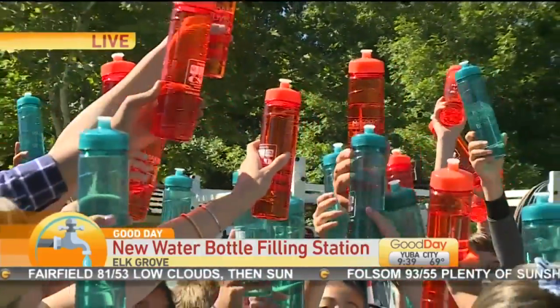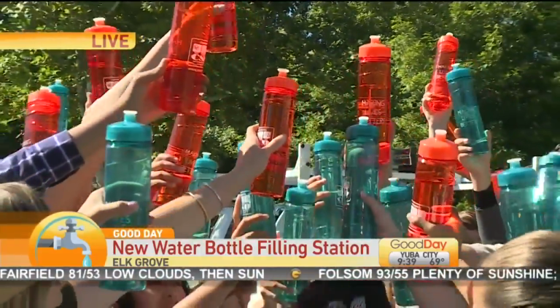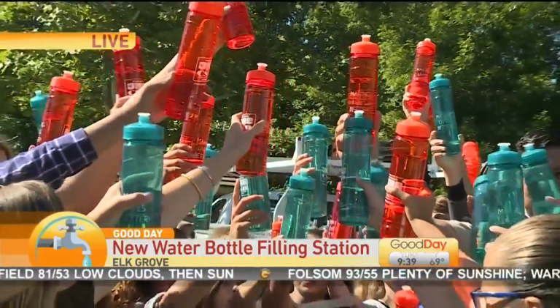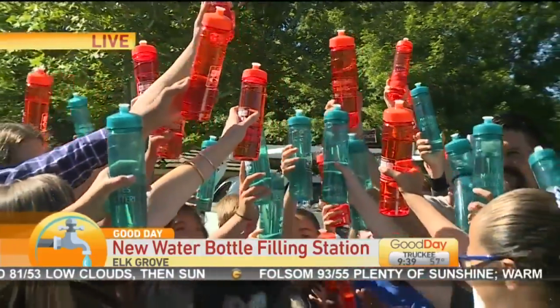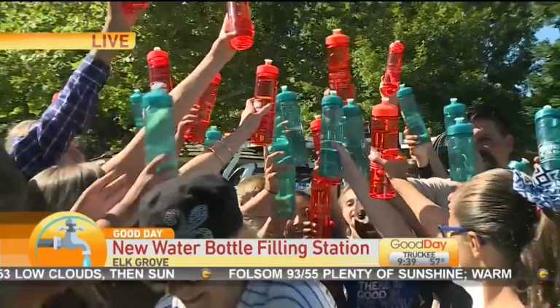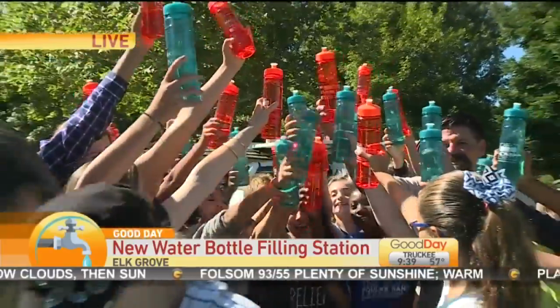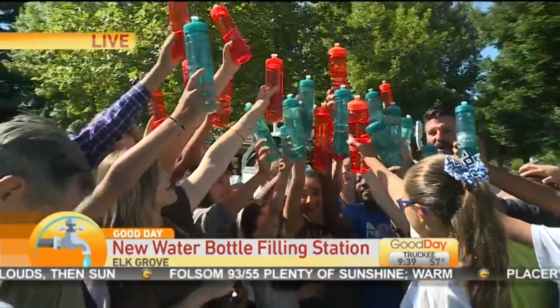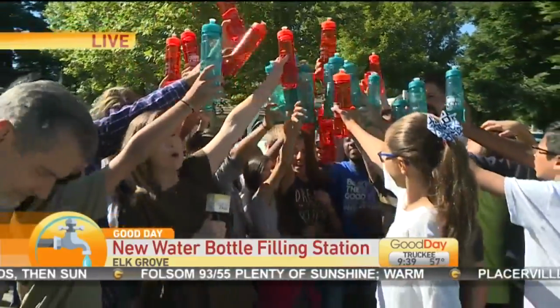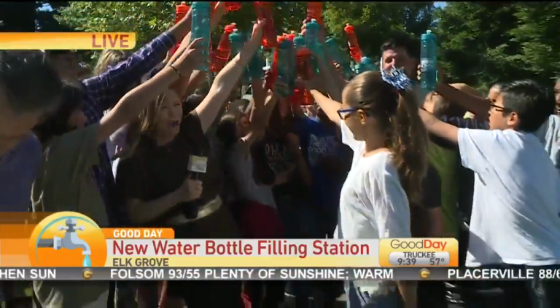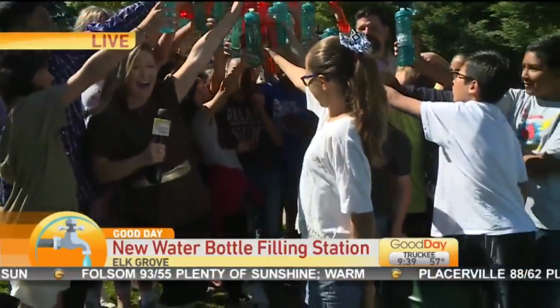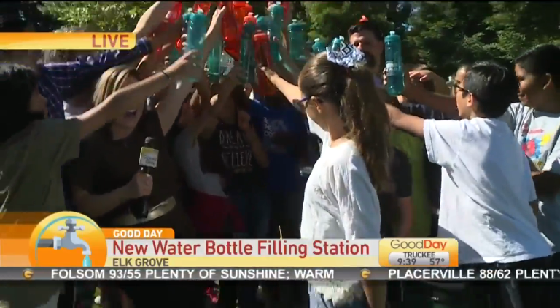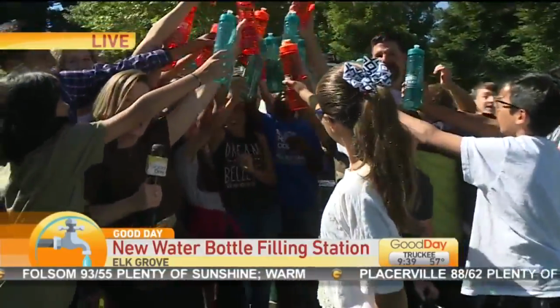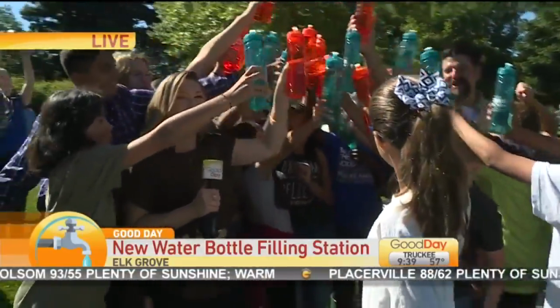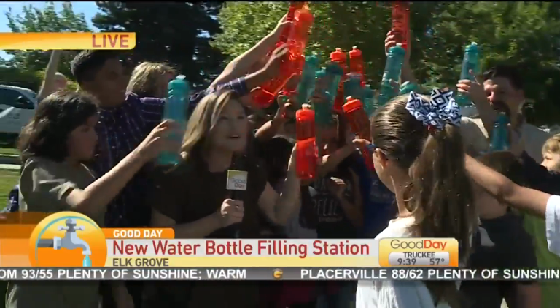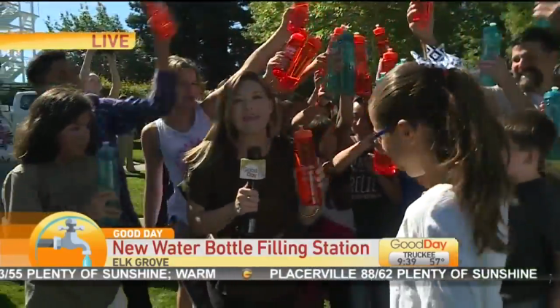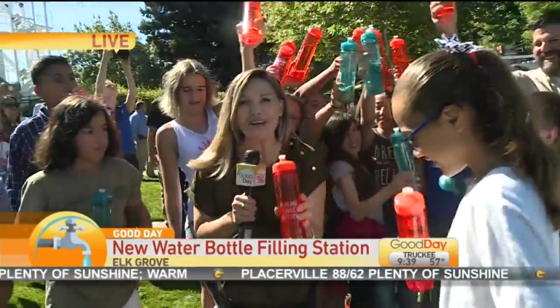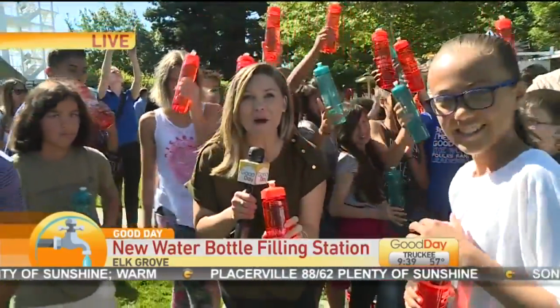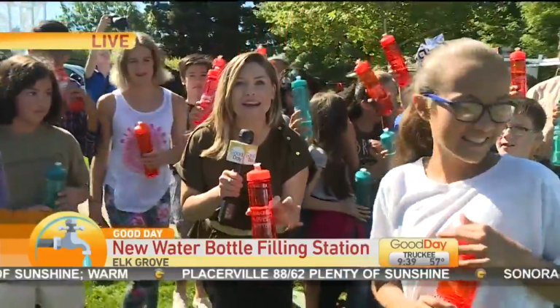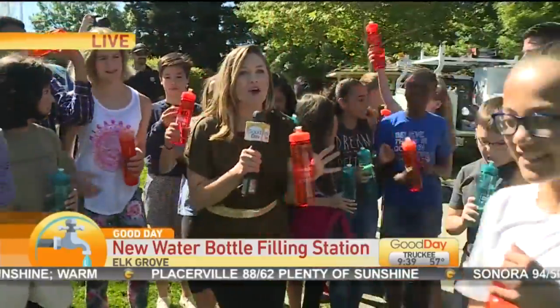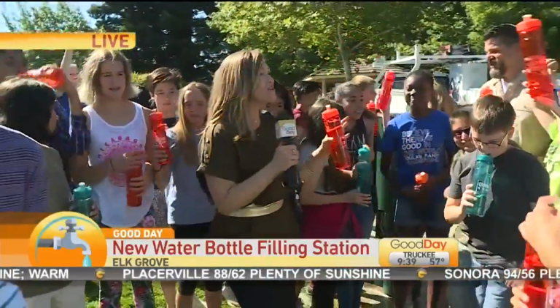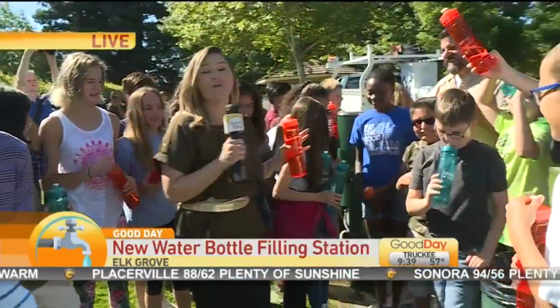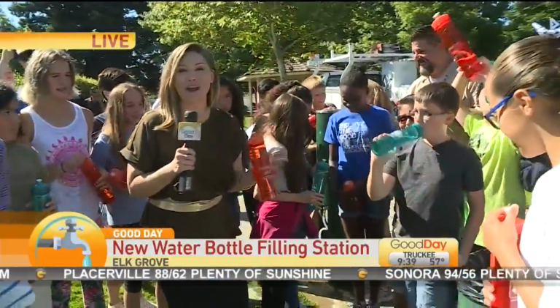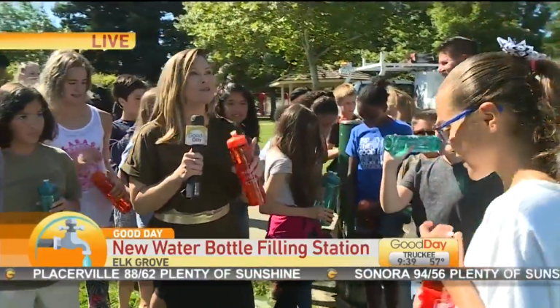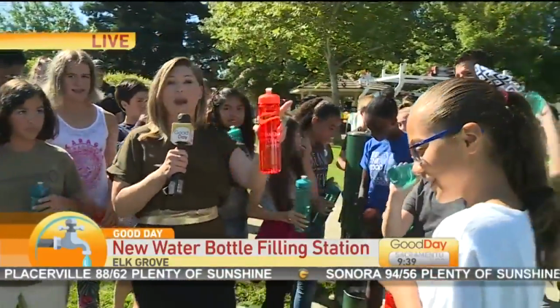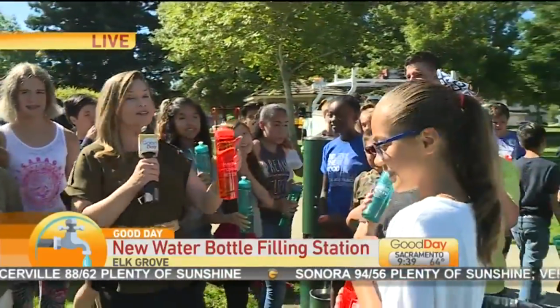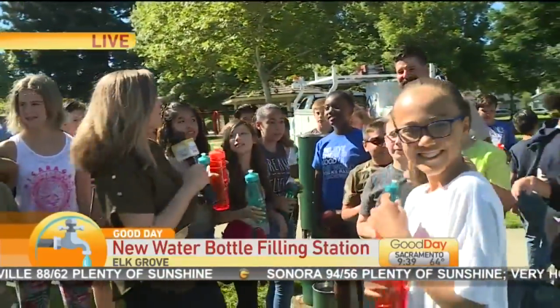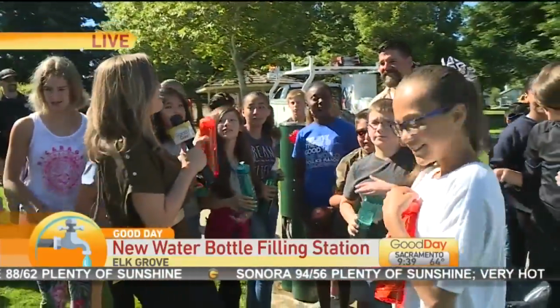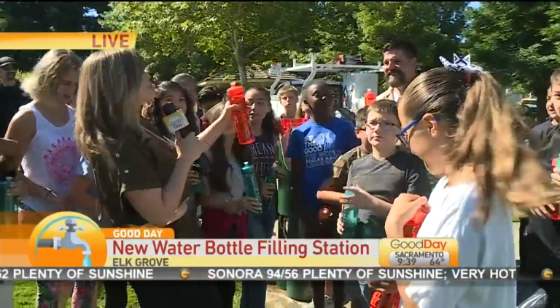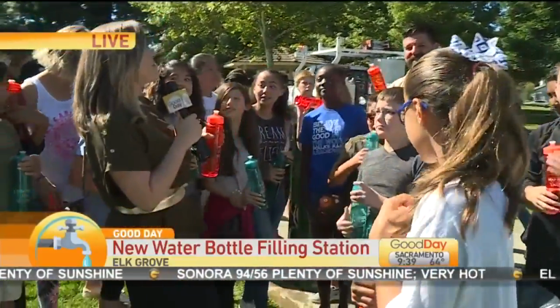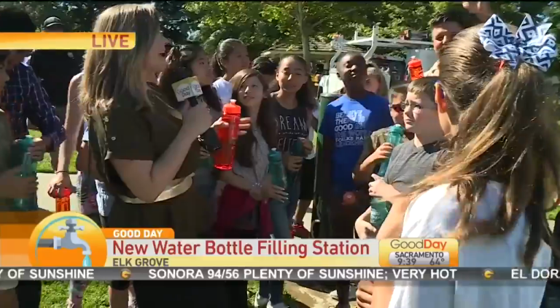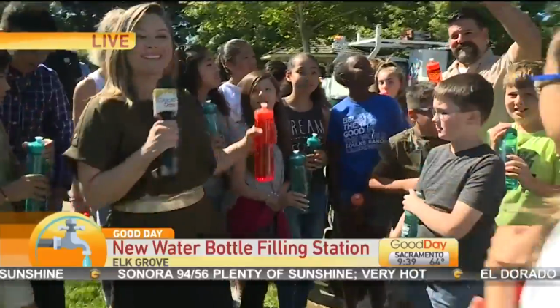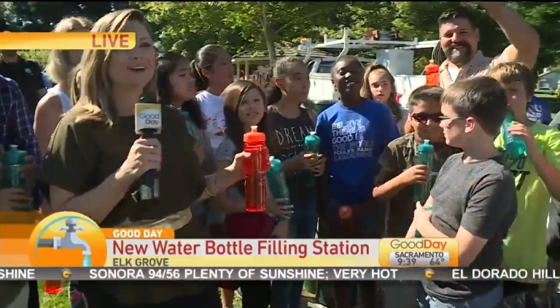Cheers everybody, bottles up! We are live at Closs Park in Elk Grove with students from Folks Ranch Elementary School right across the corner. We have Mr. Jim Bentley and his sixth graders.